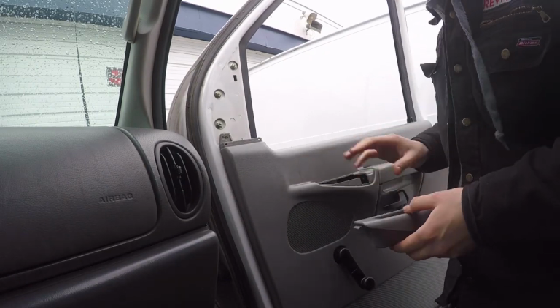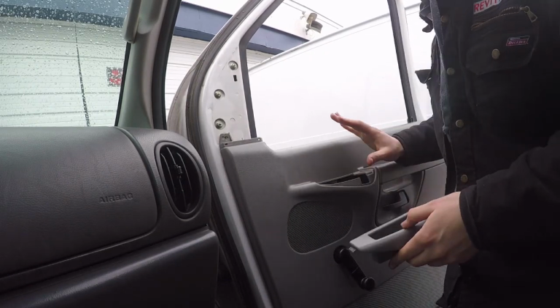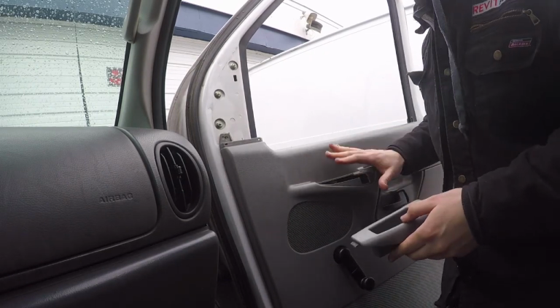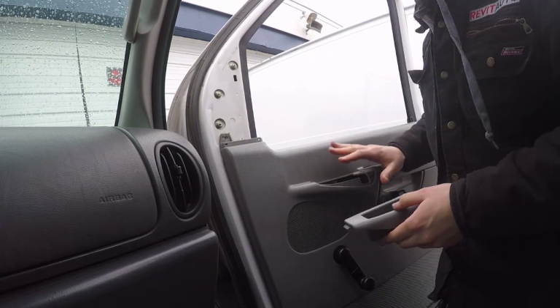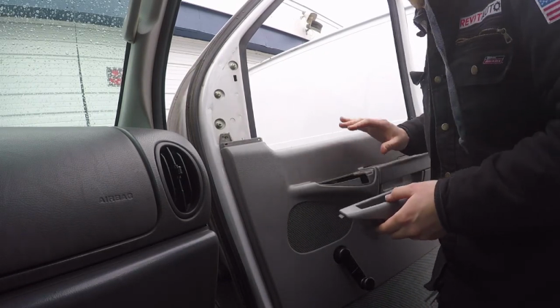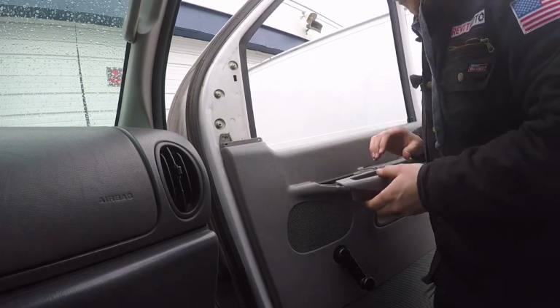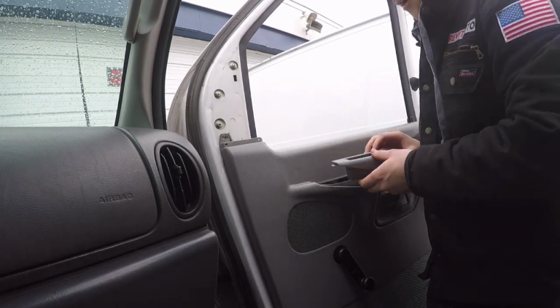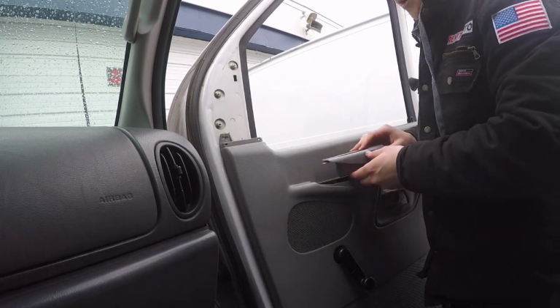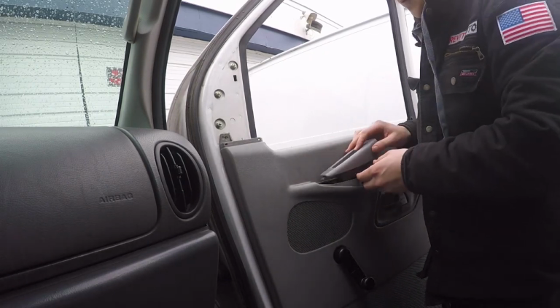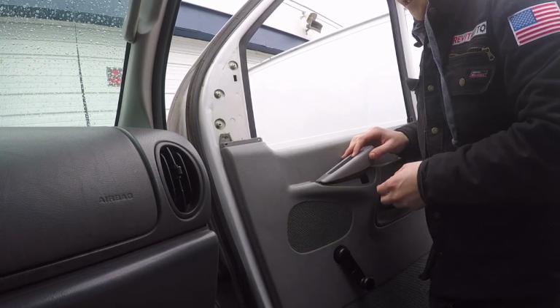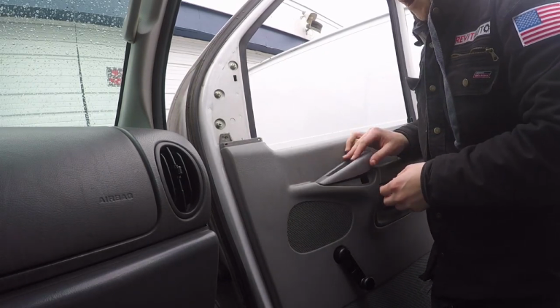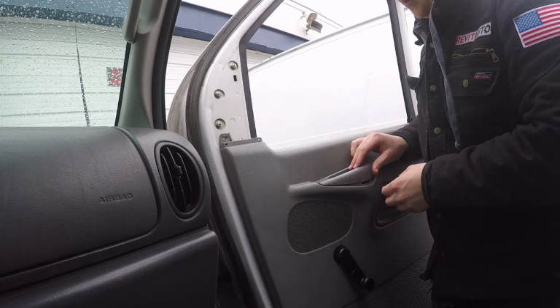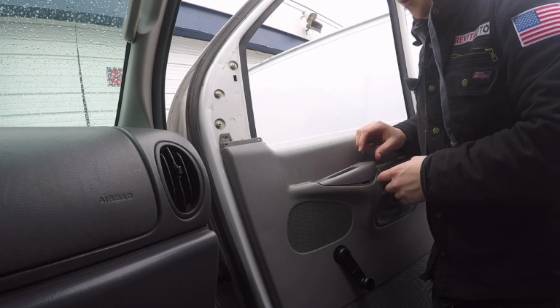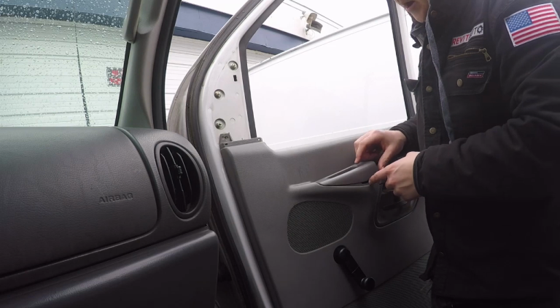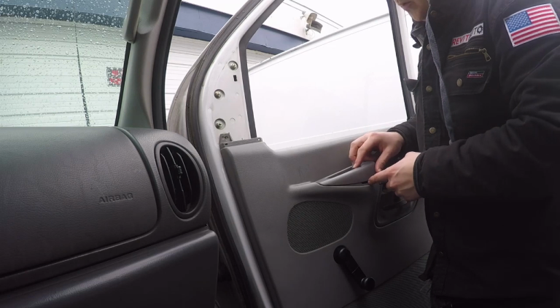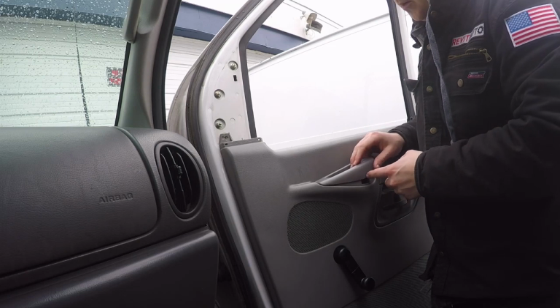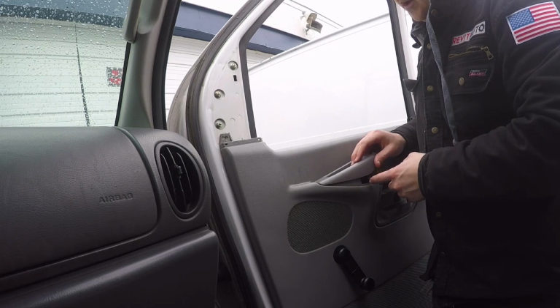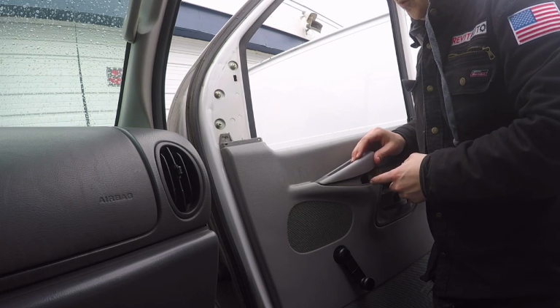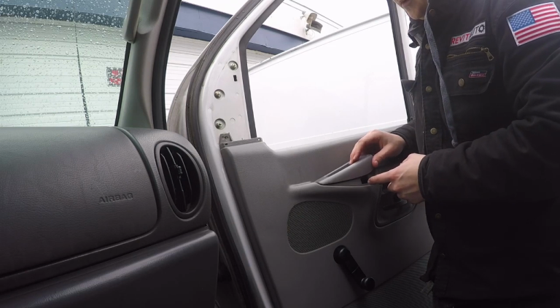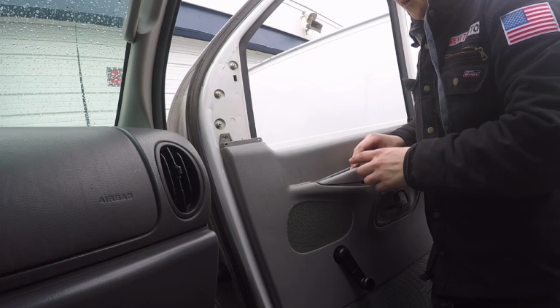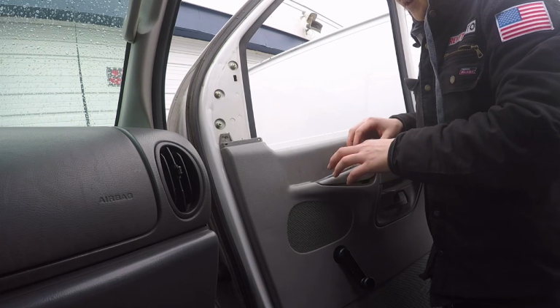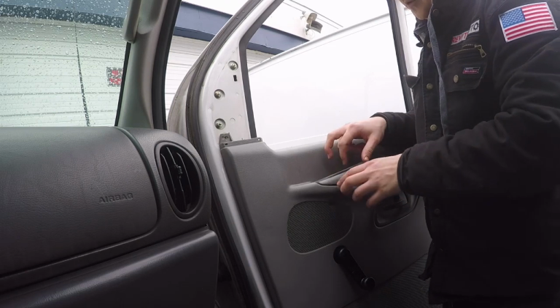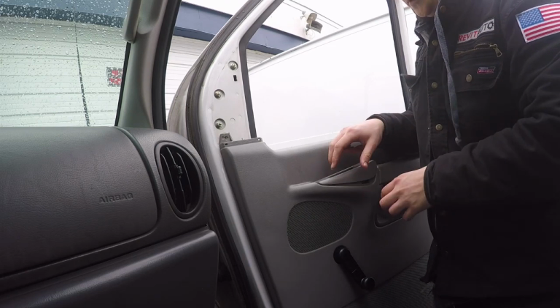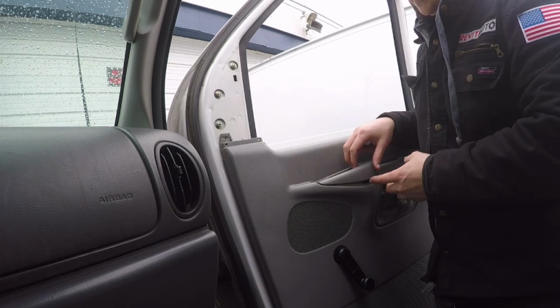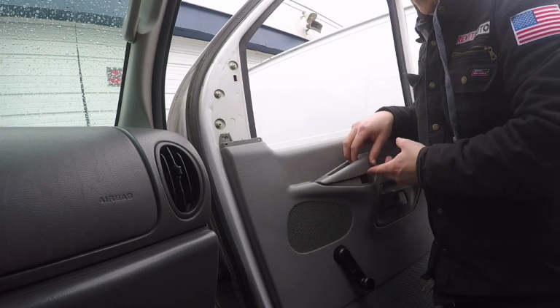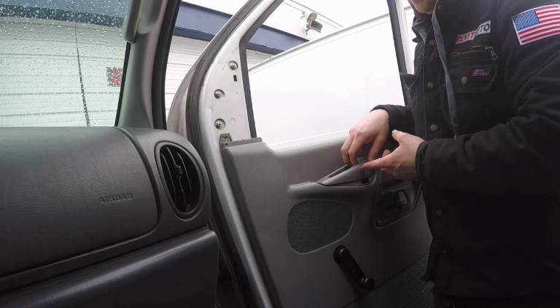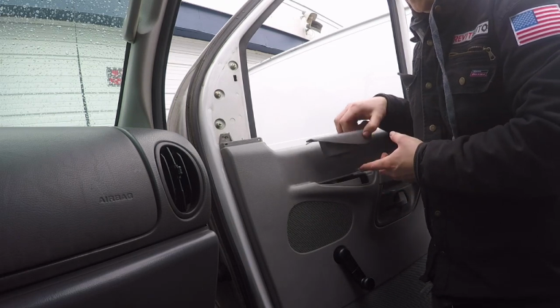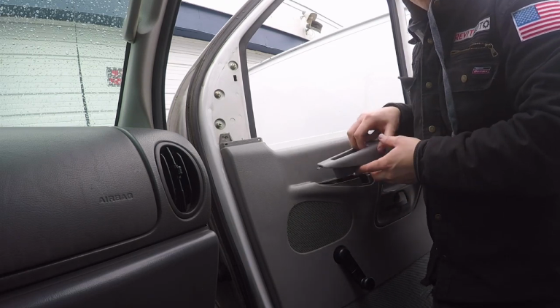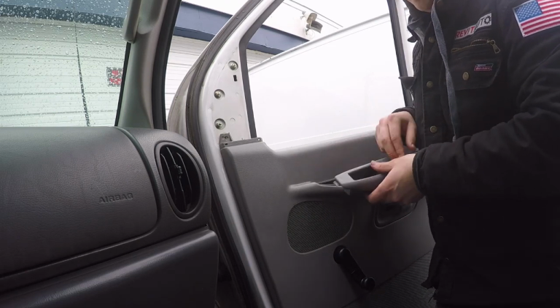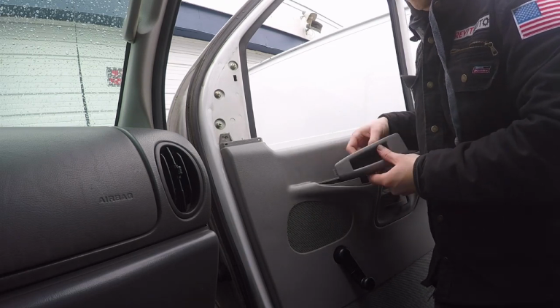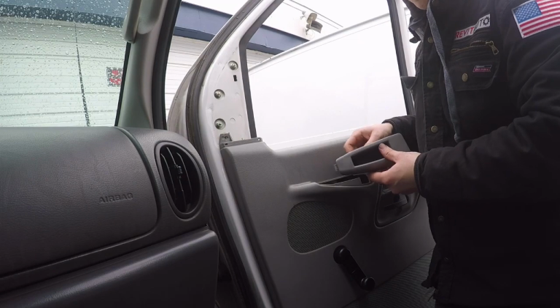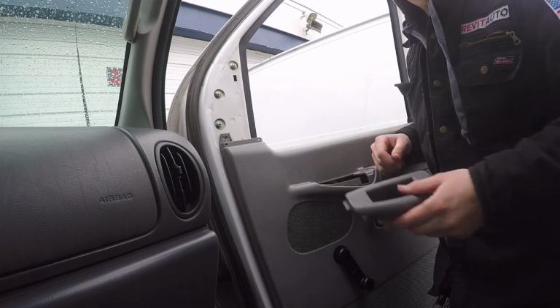Now this is for a manual window. If you had a power window, your power window would have your switches right here. It comes out the same way and then there would be a harness.